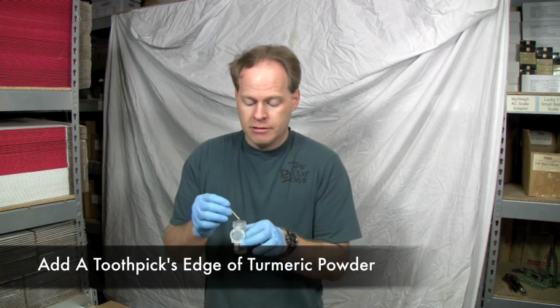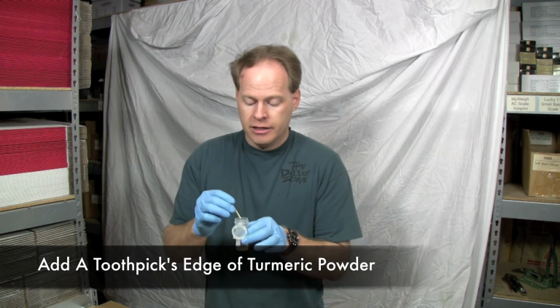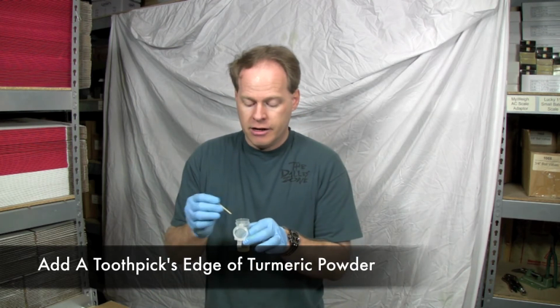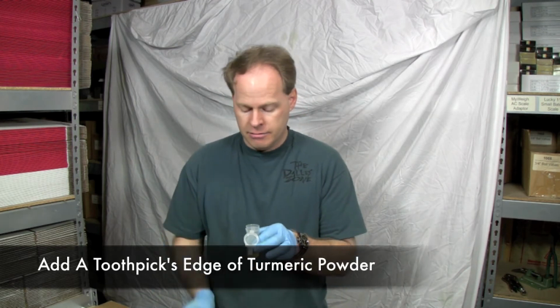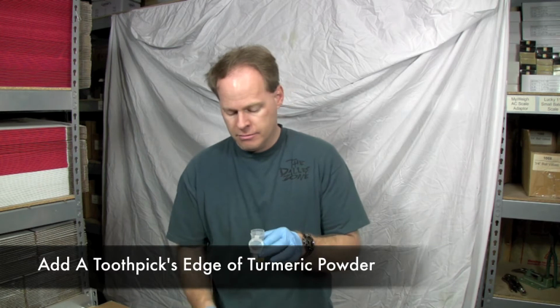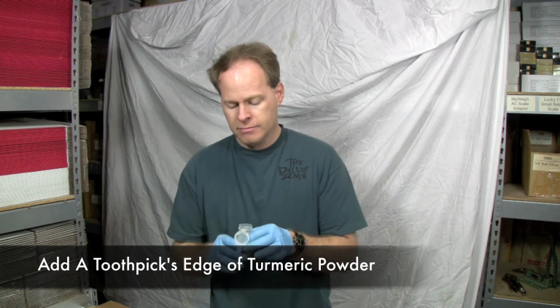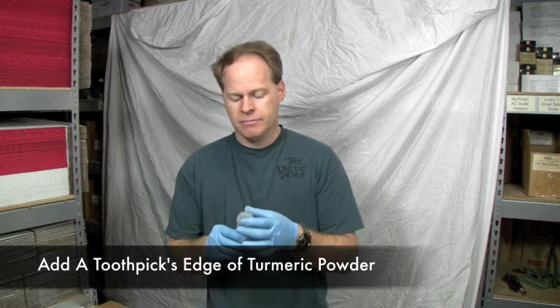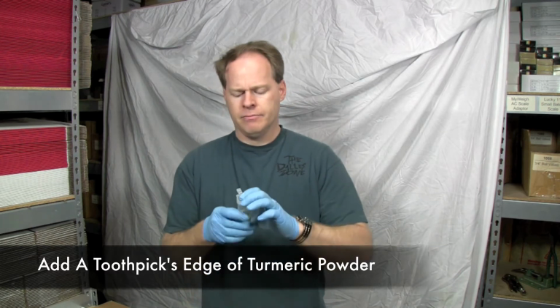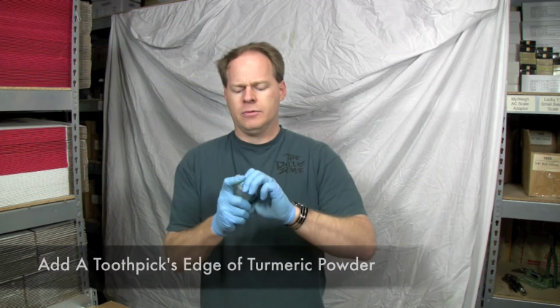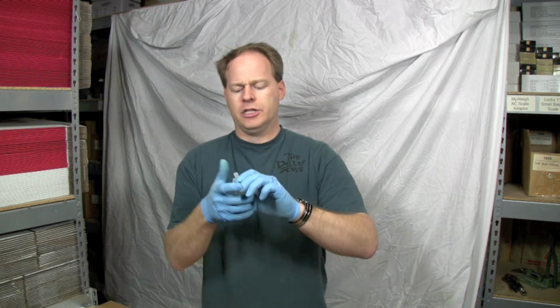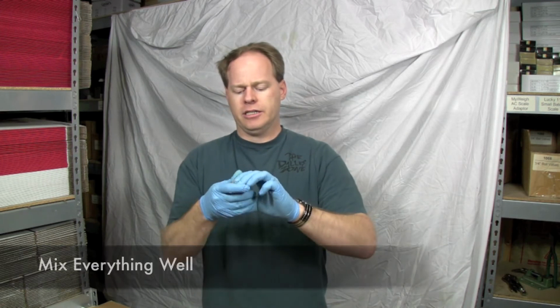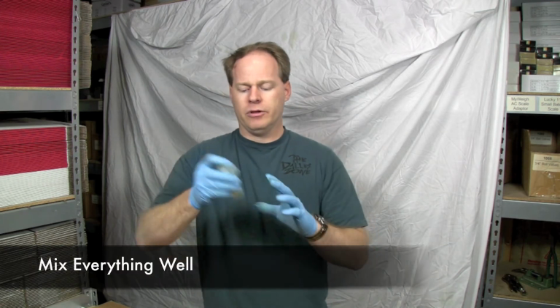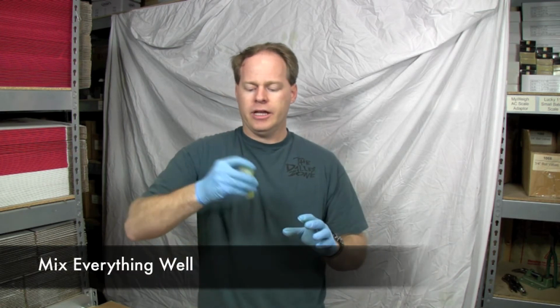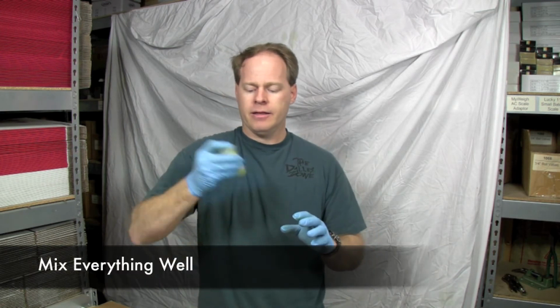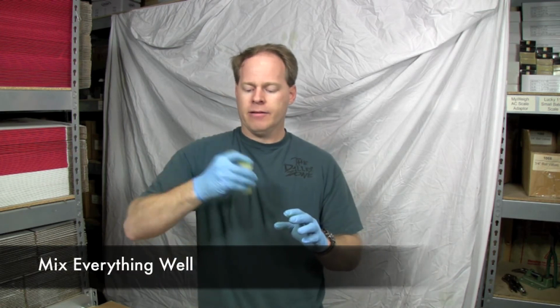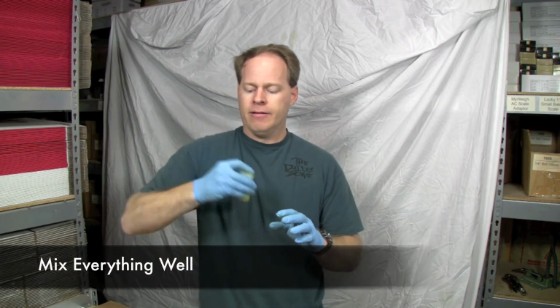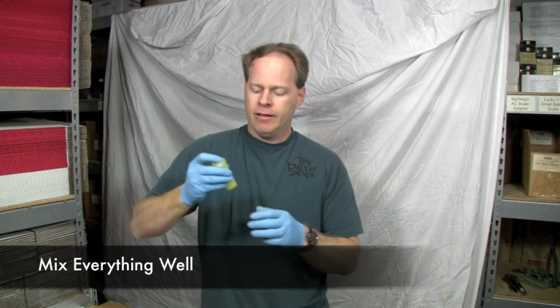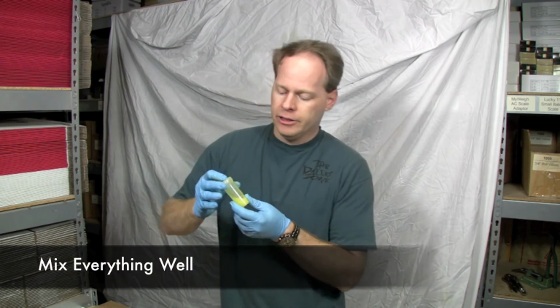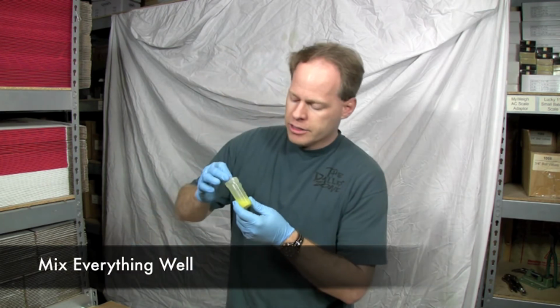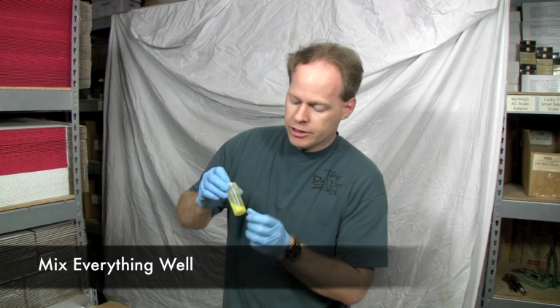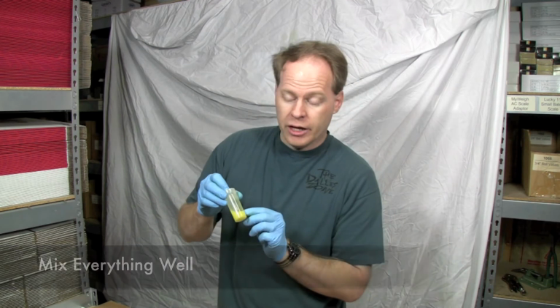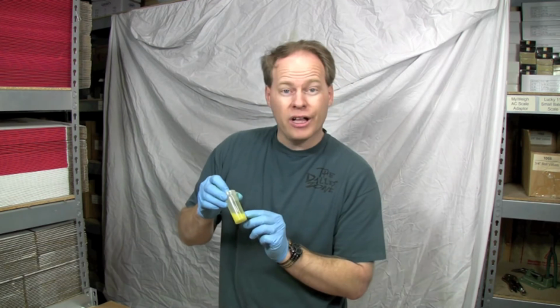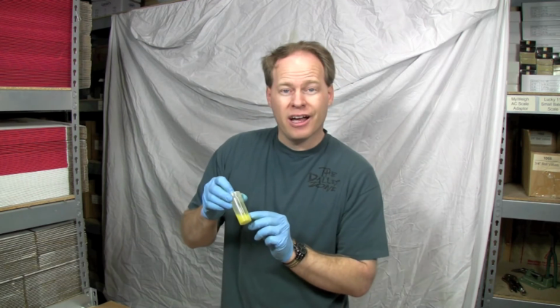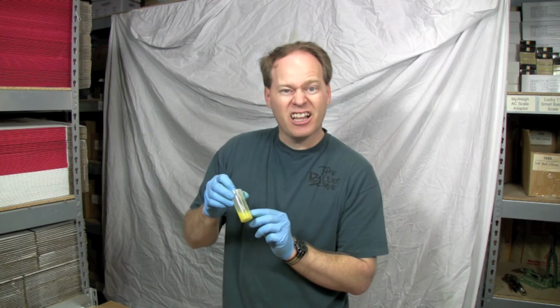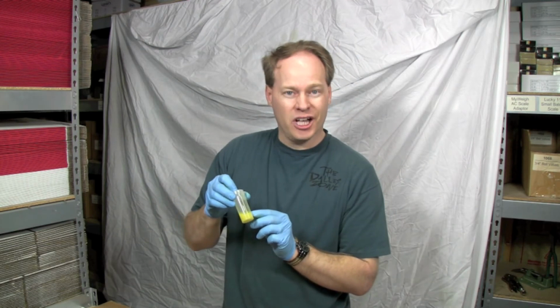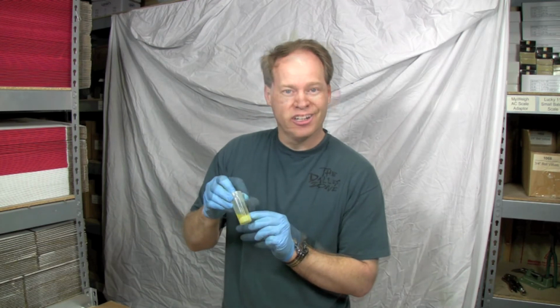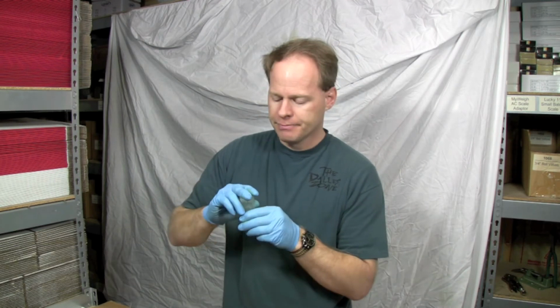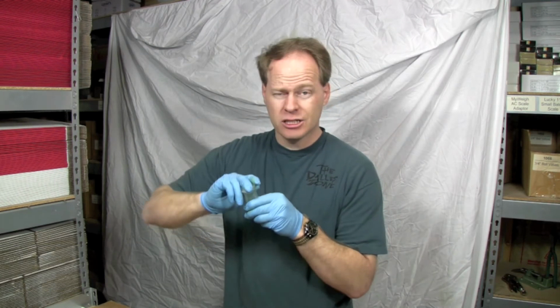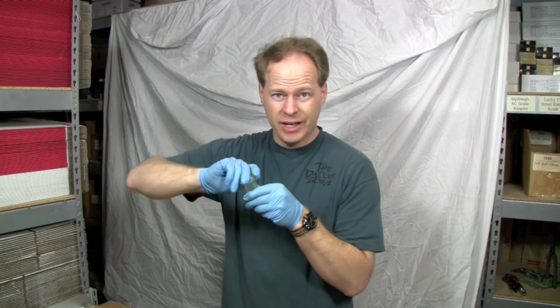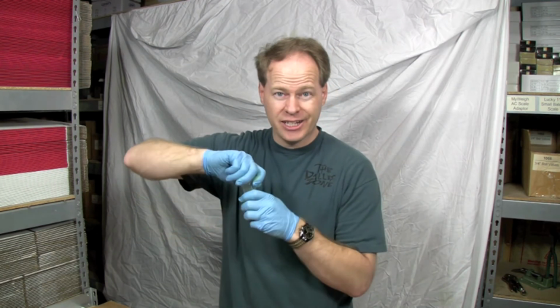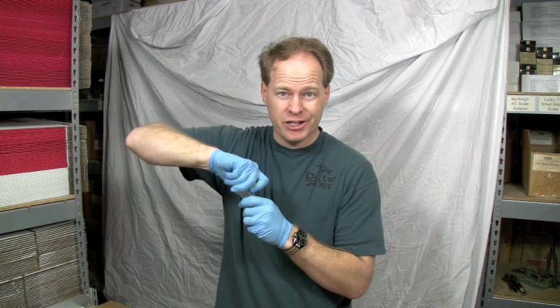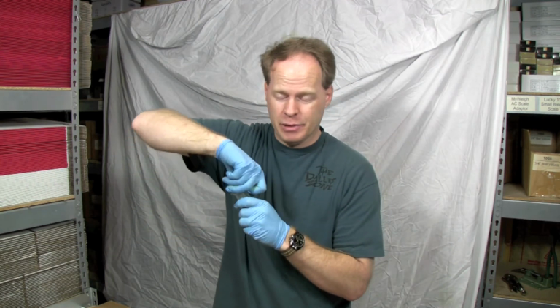Stick it in there and shake this up real good. You'll notice that it turned my oil a yellow color. So let's go ahead and titrate and show you what happens.